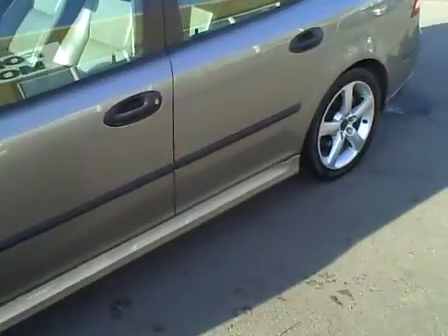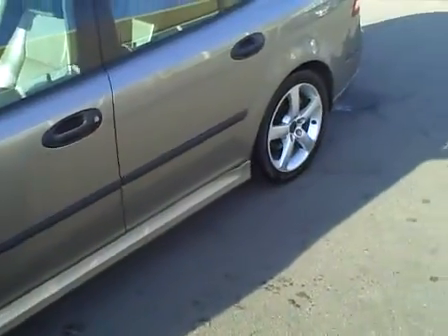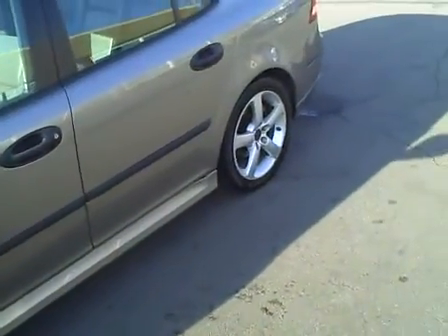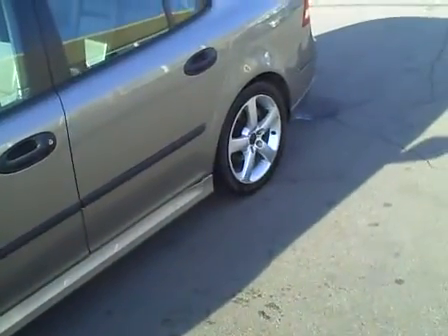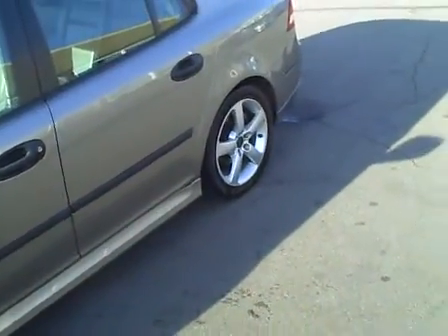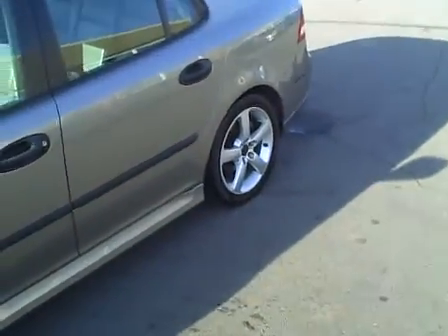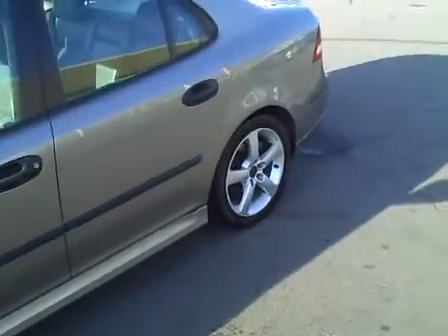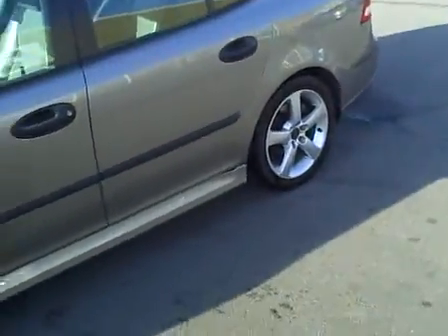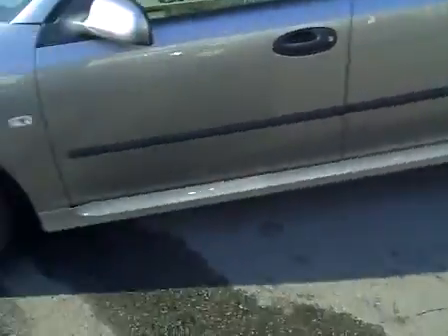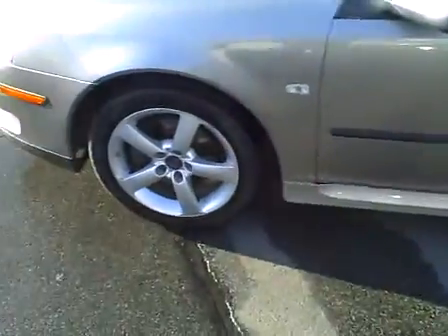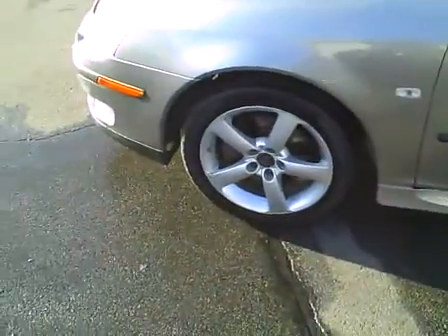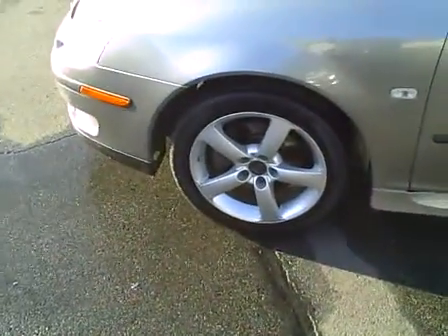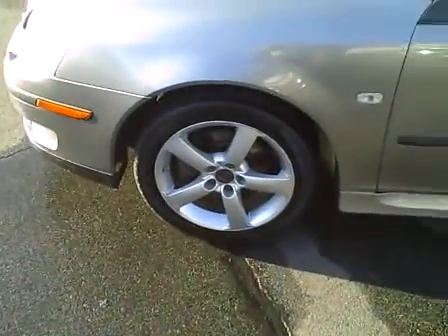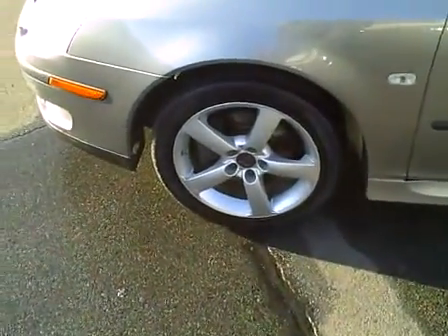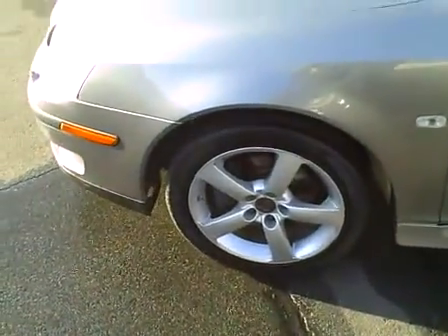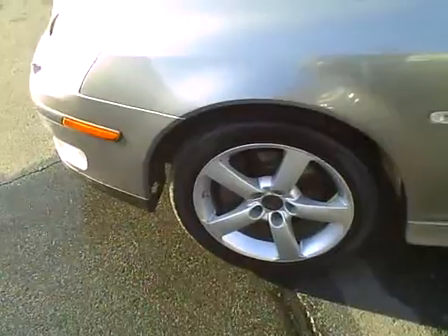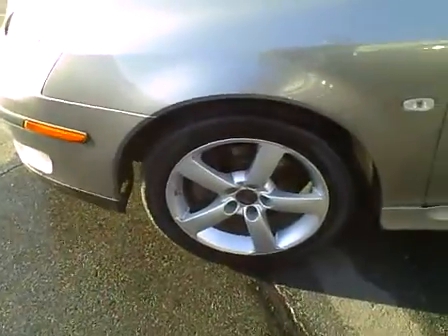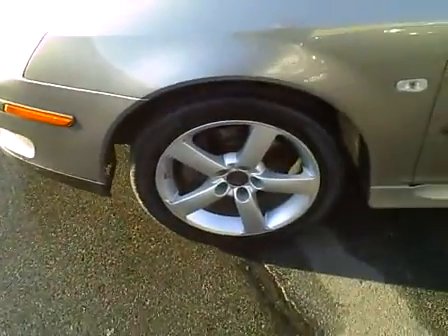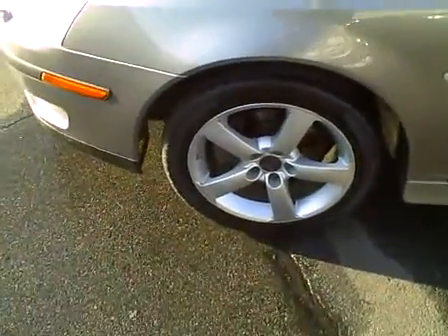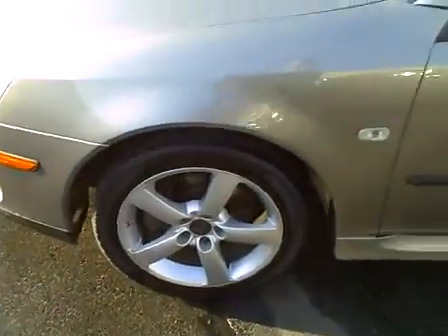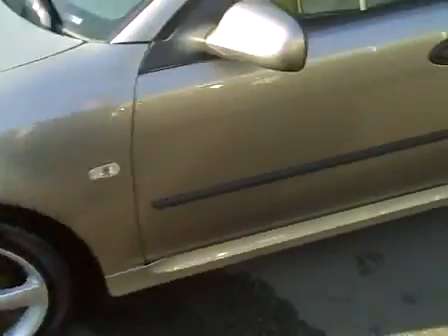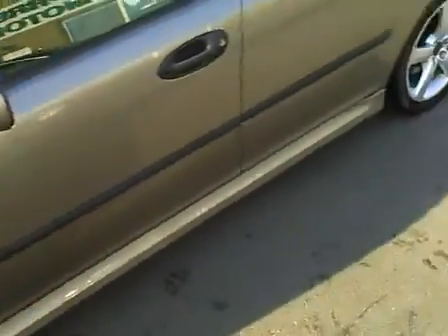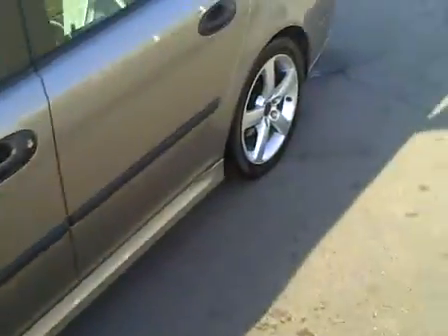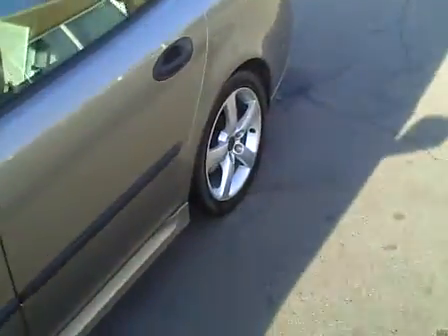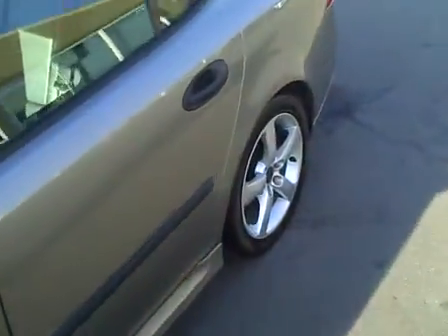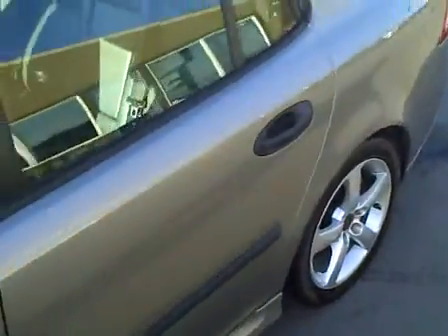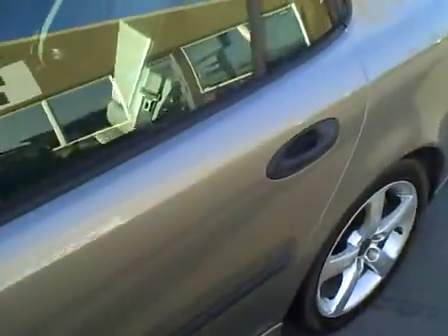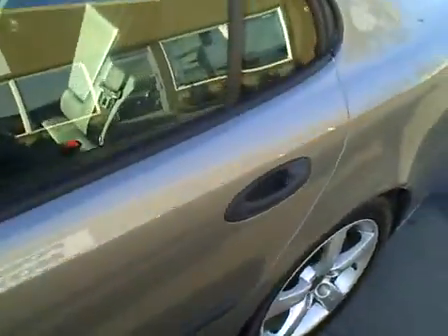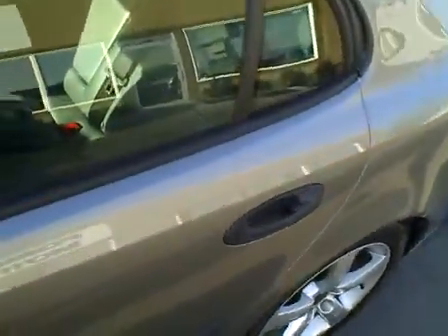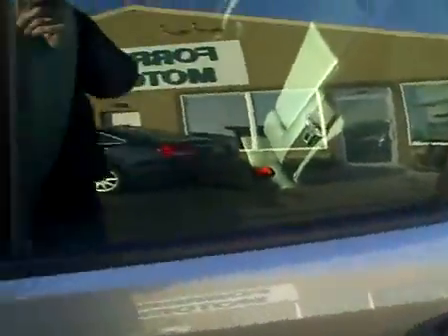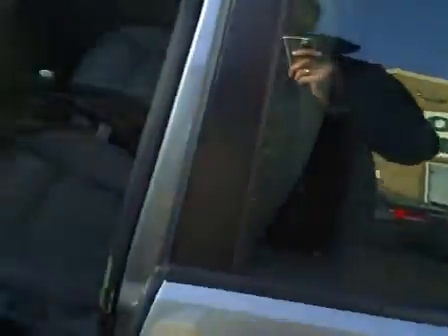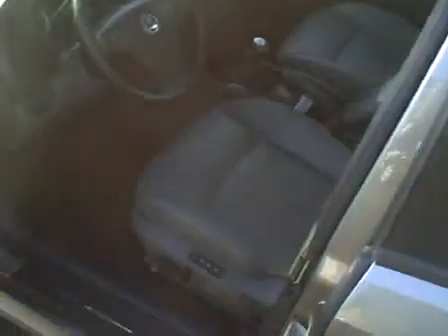It's got the factory alloy wheels and they're all in pretty good shape. It has Kumho tires and the car rides very well, with good tread remaining on those tires.